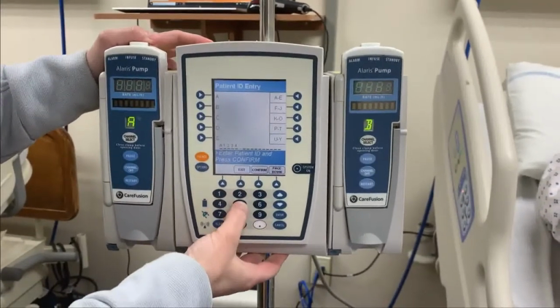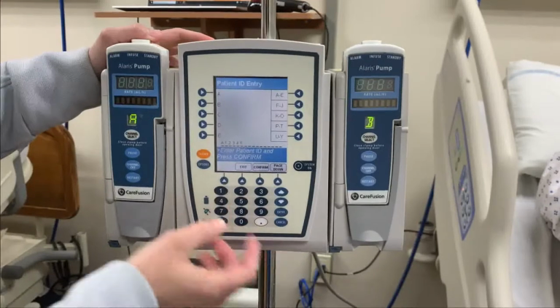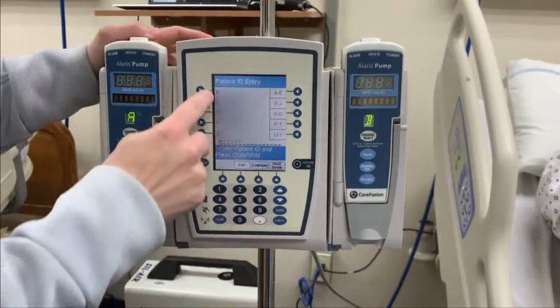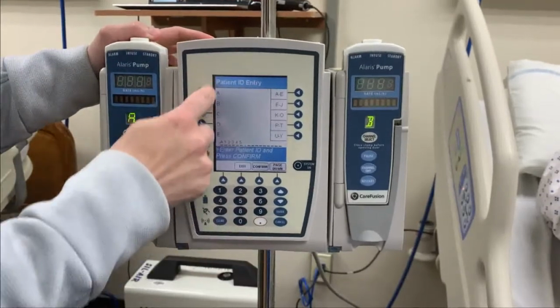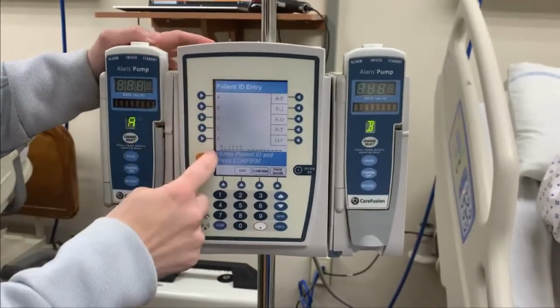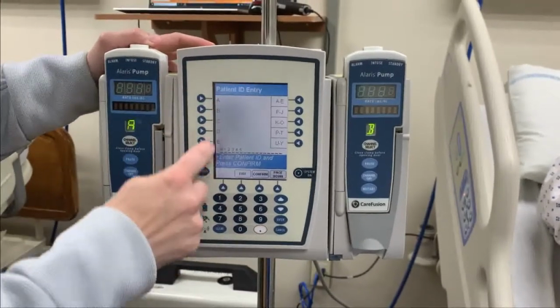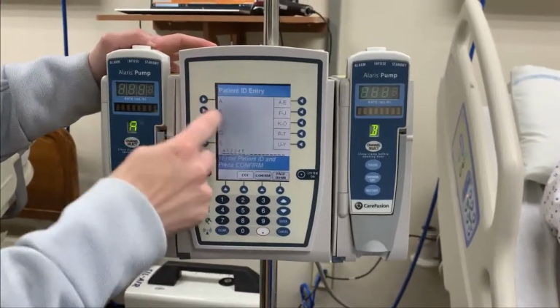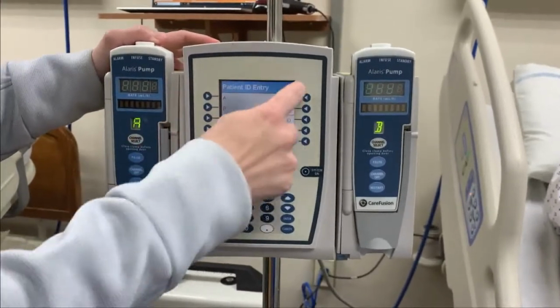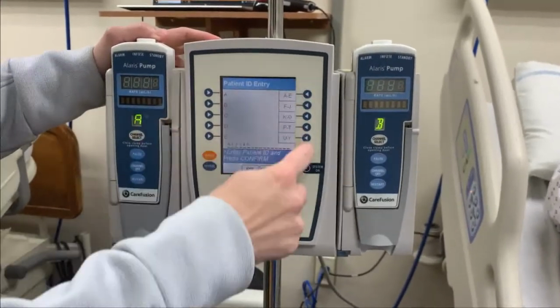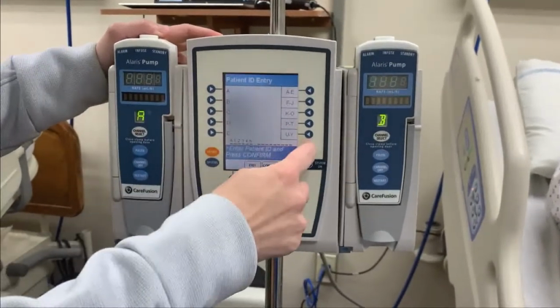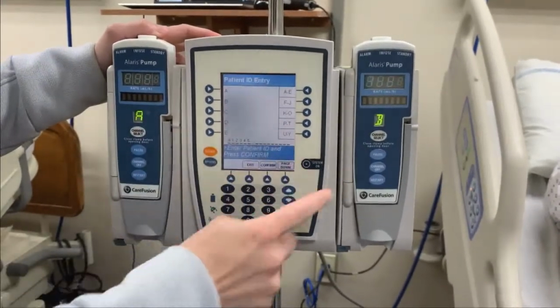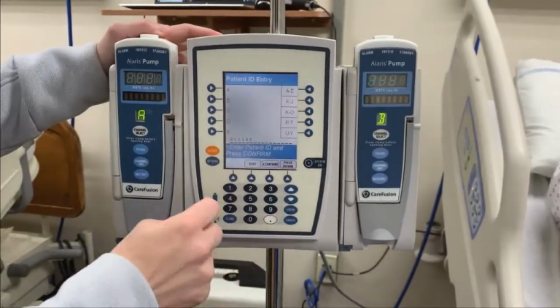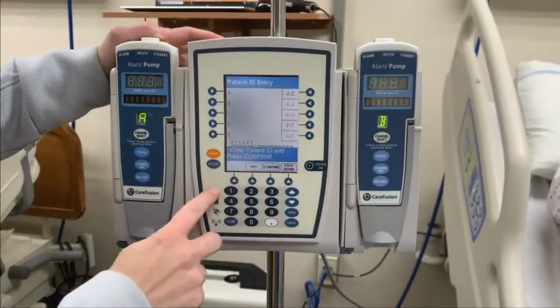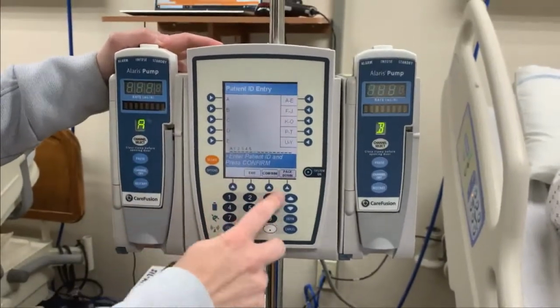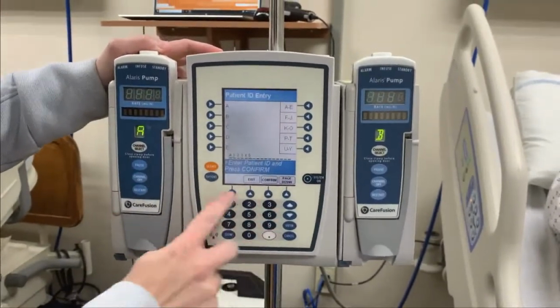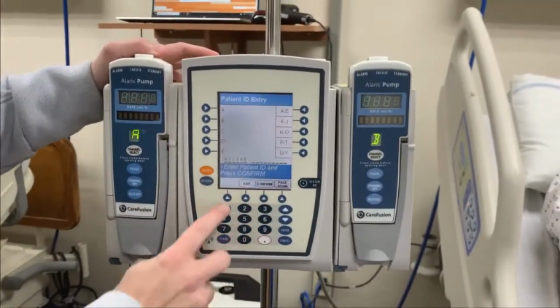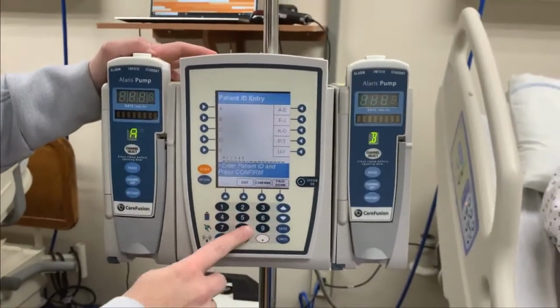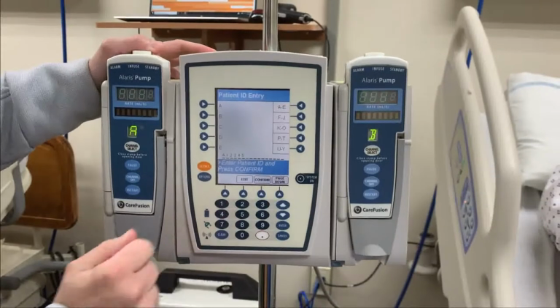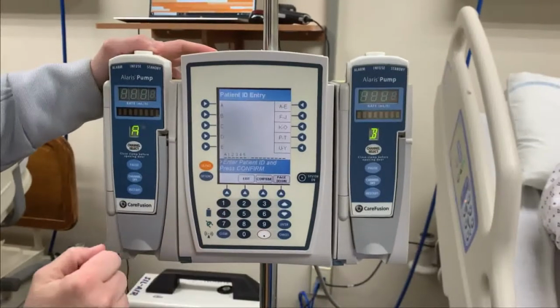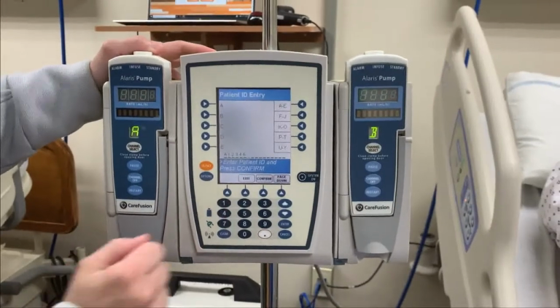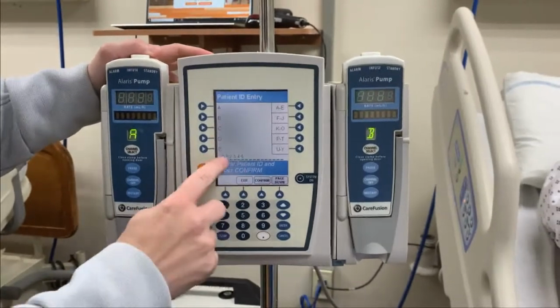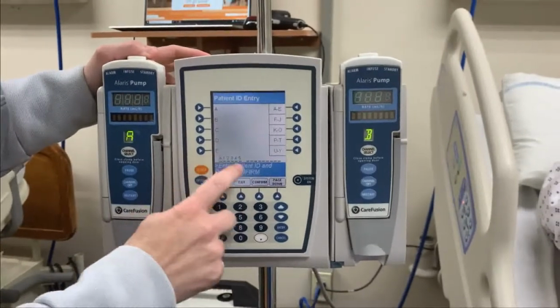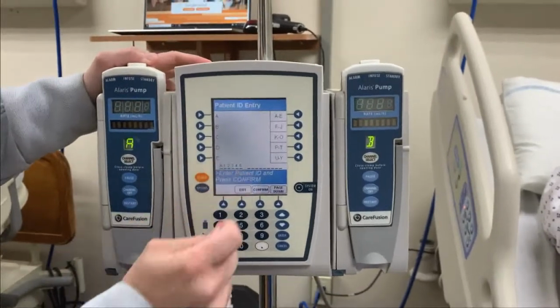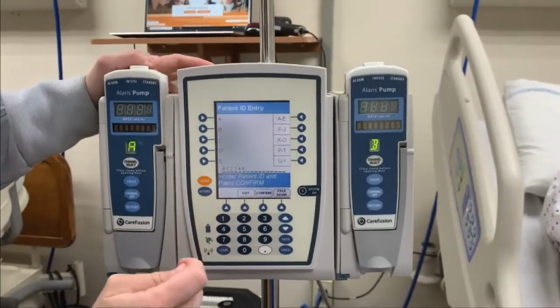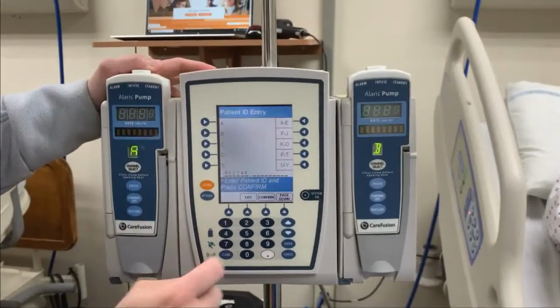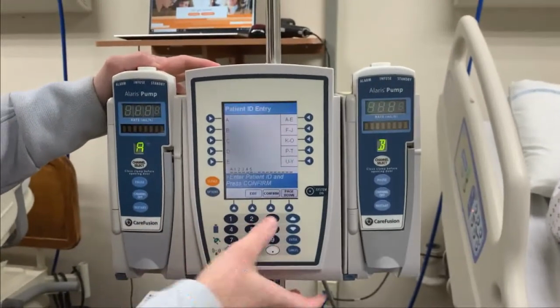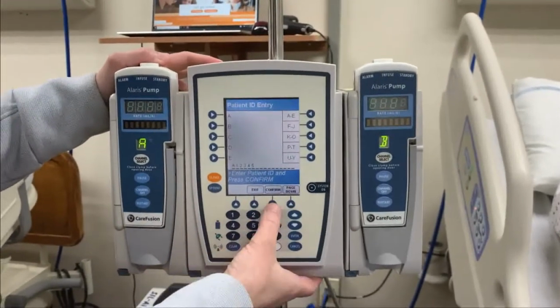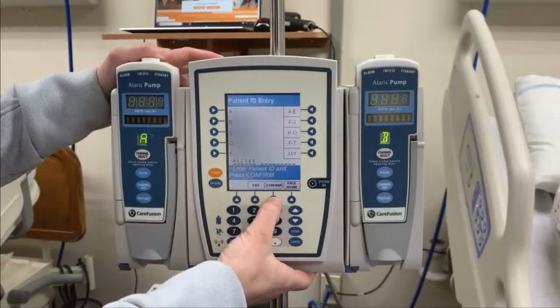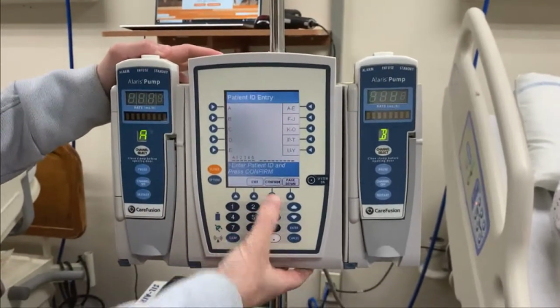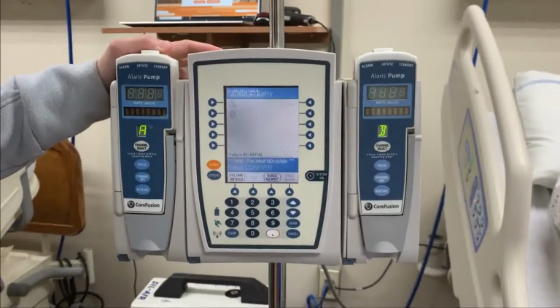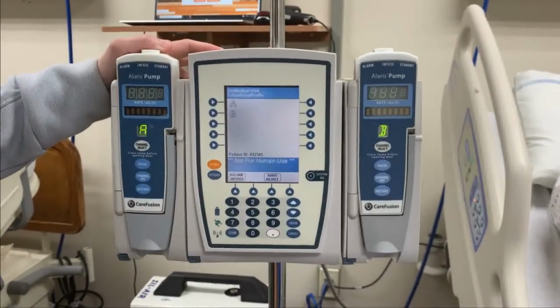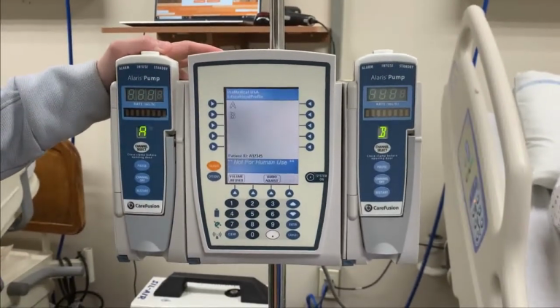Your alphabet letters are here and your numeric values are here. Once I'm good with that, I'm going to confirm that that is my patient.